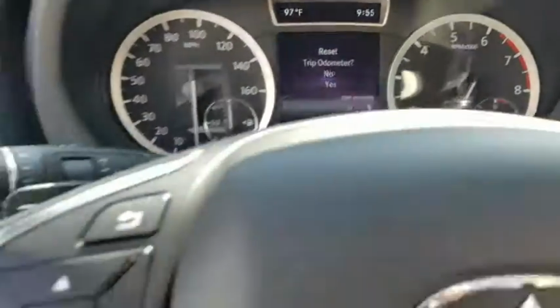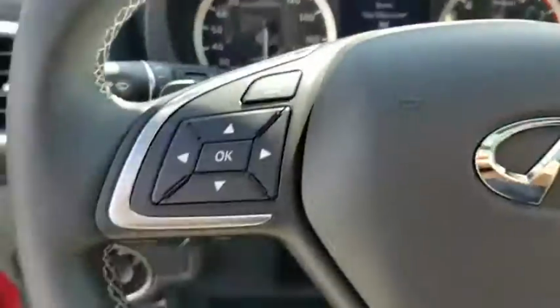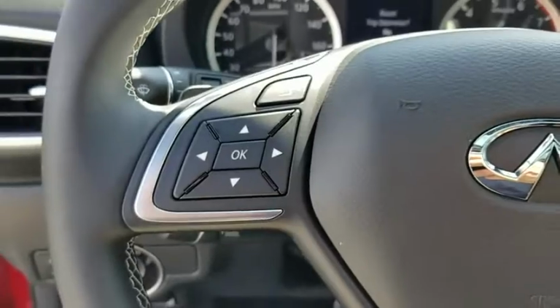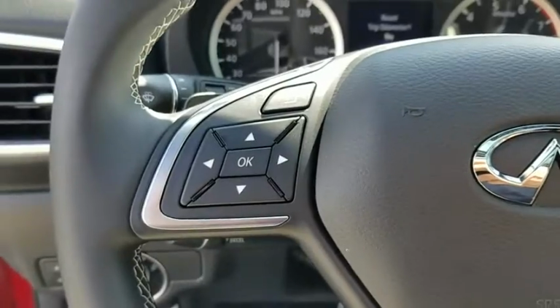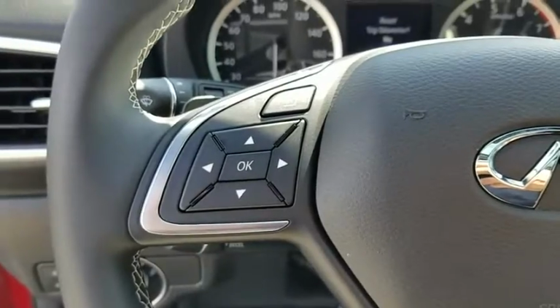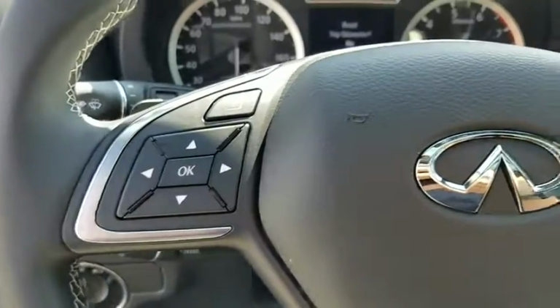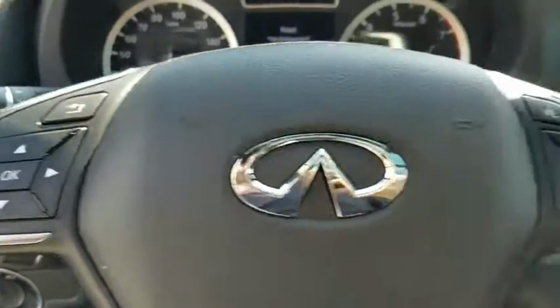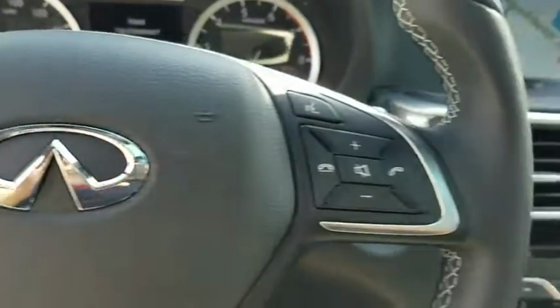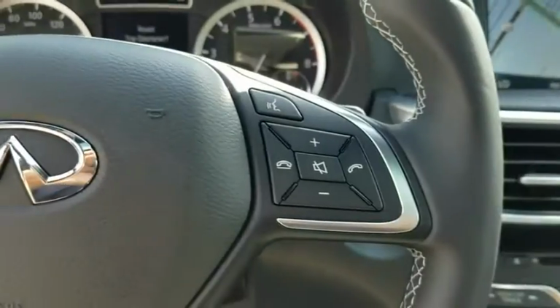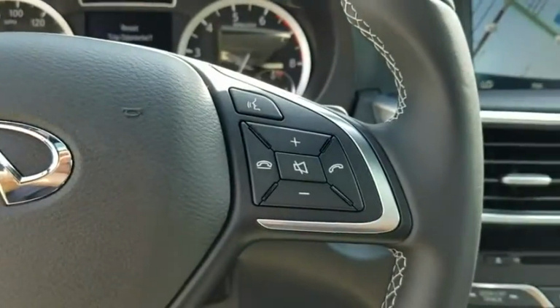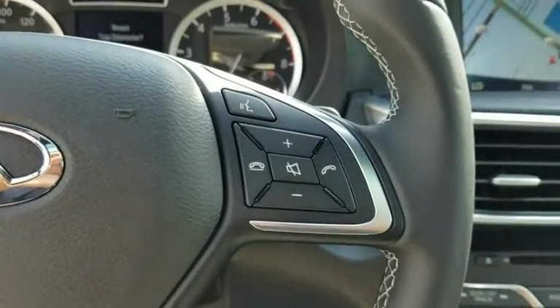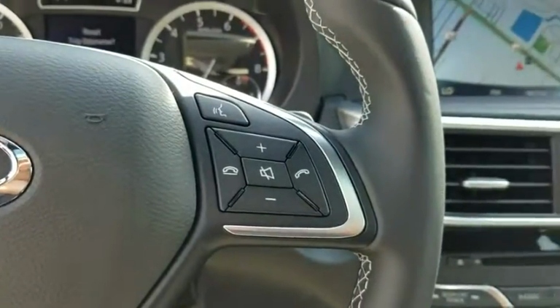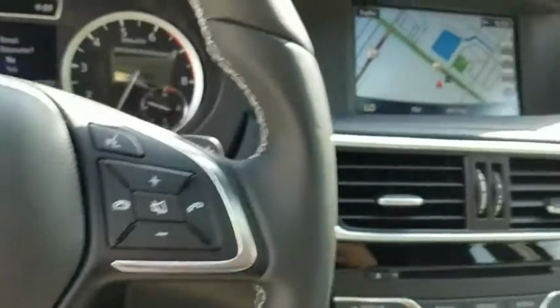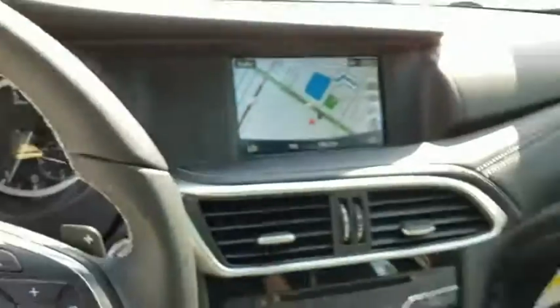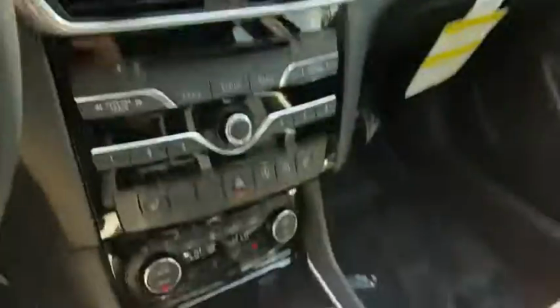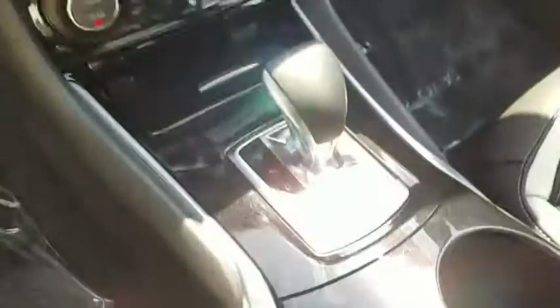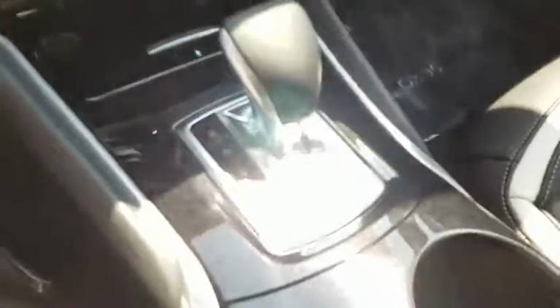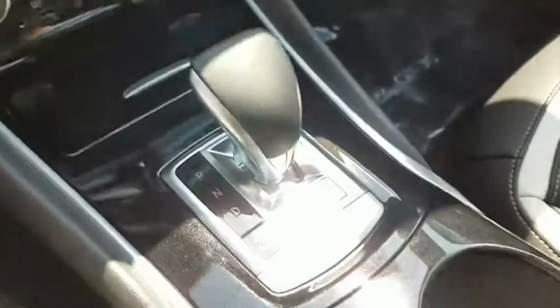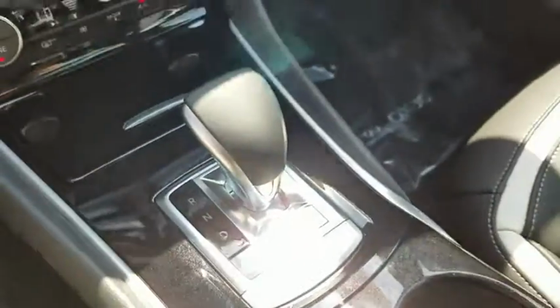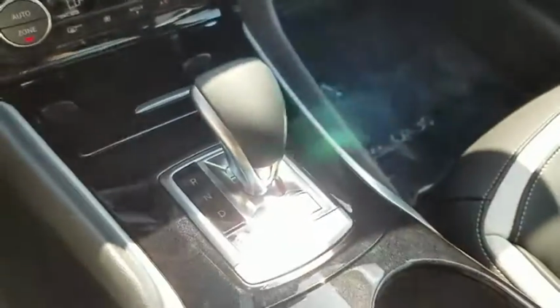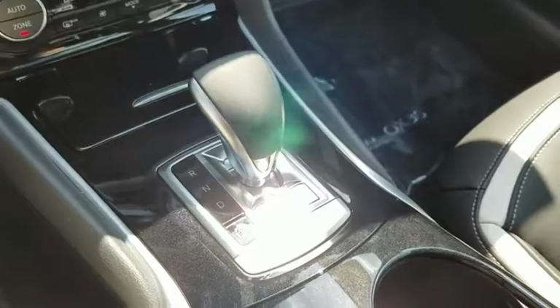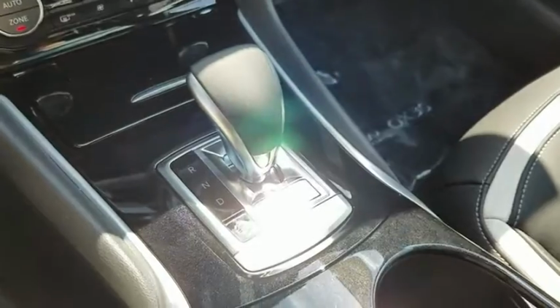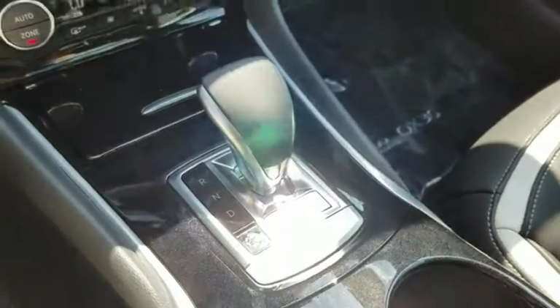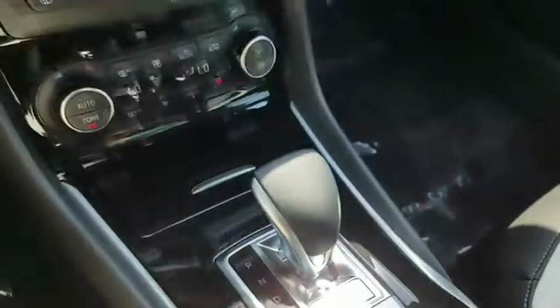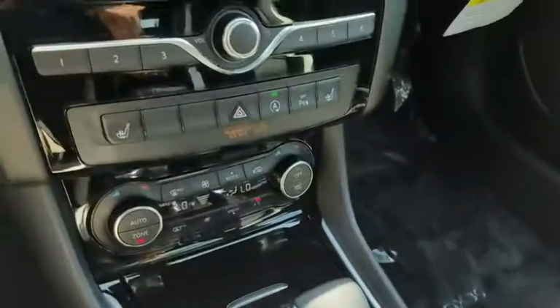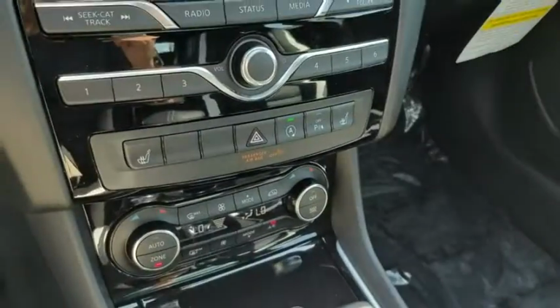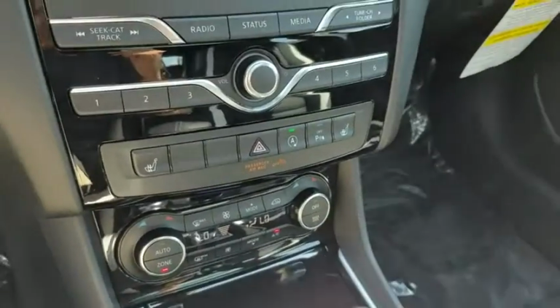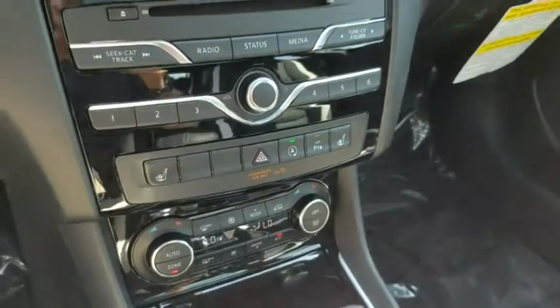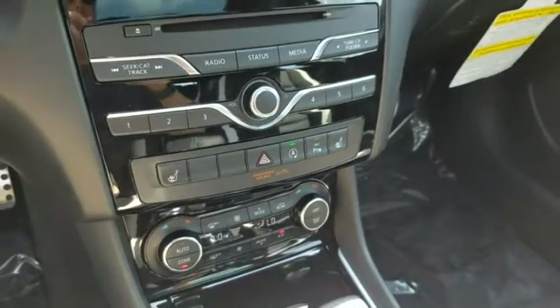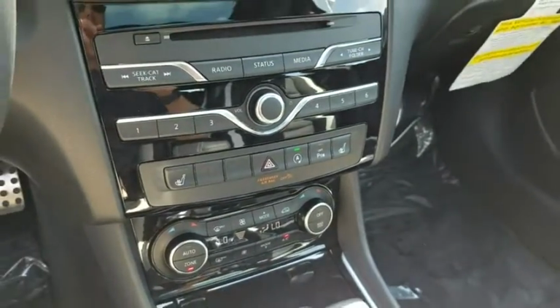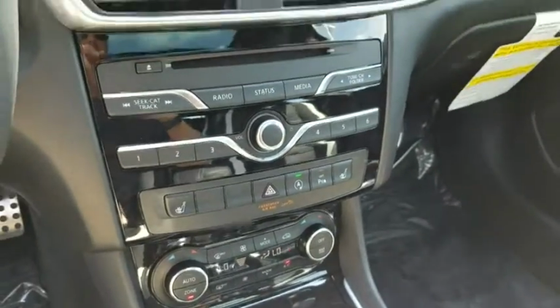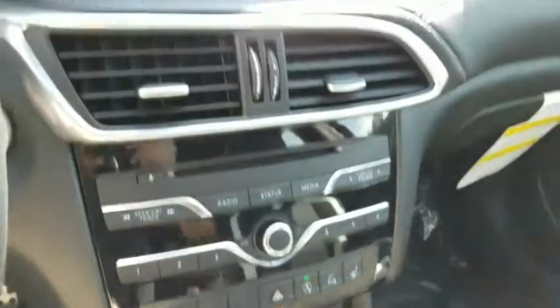Rear window defroster, heated front seat, trip computer, CD player, fog lights, security system, power windows, cargo net, cargo mat.